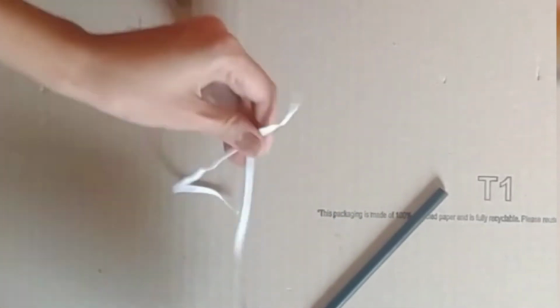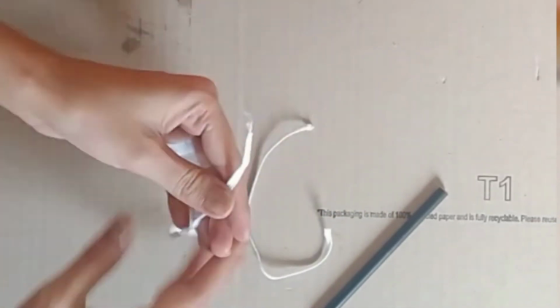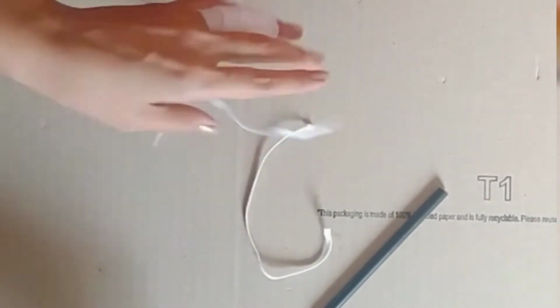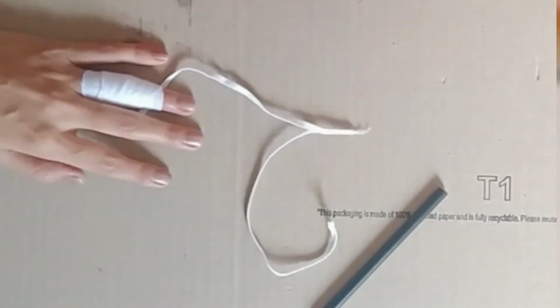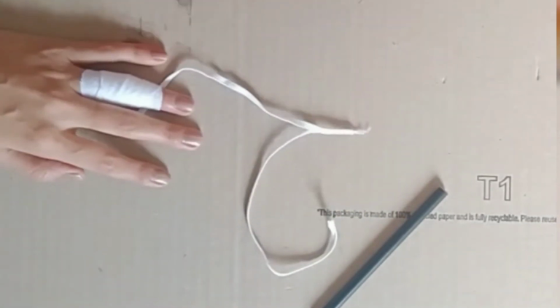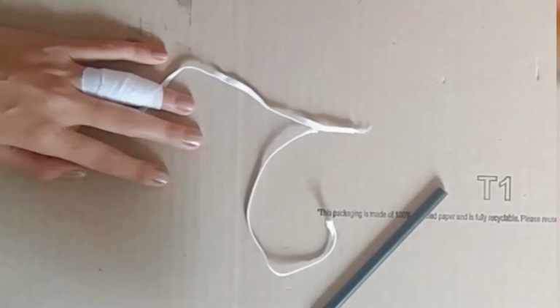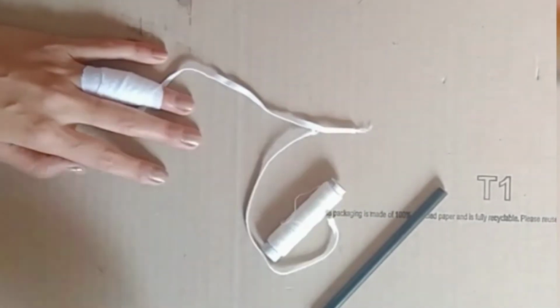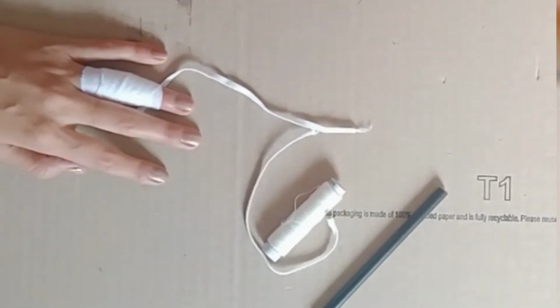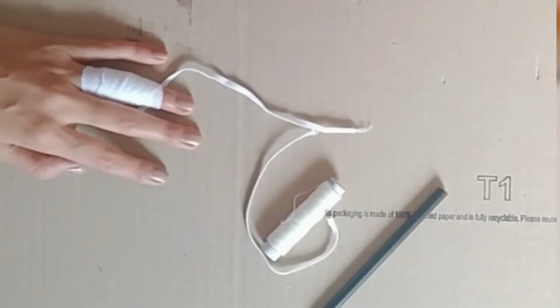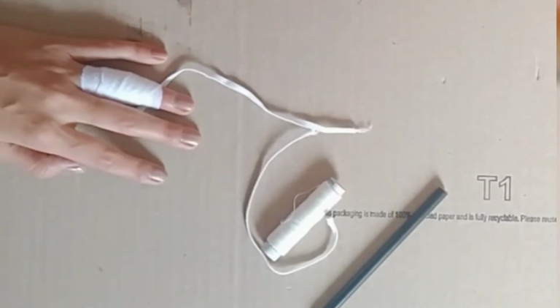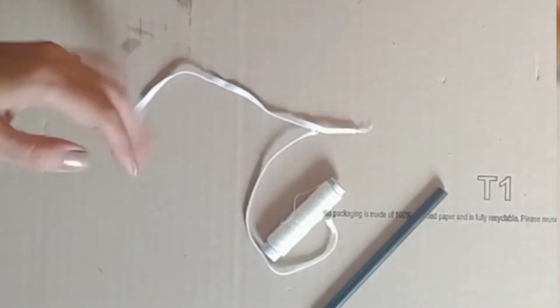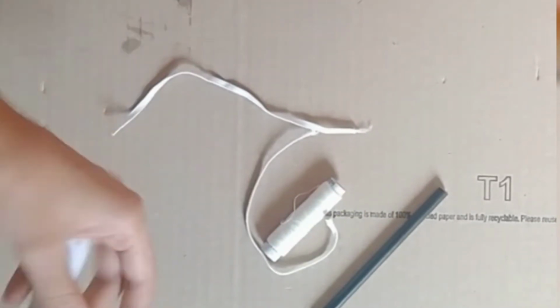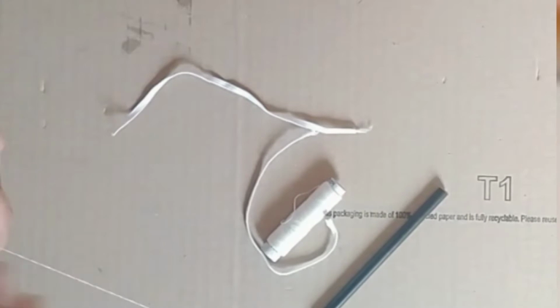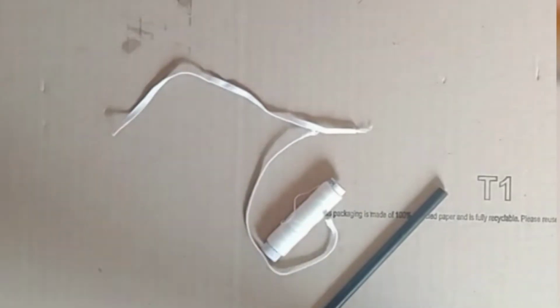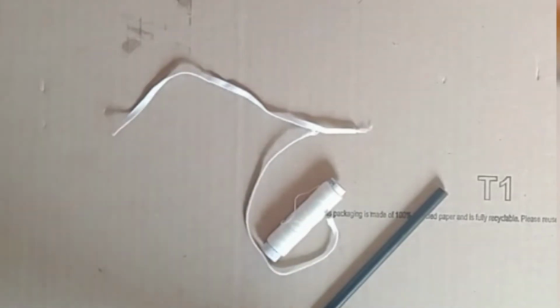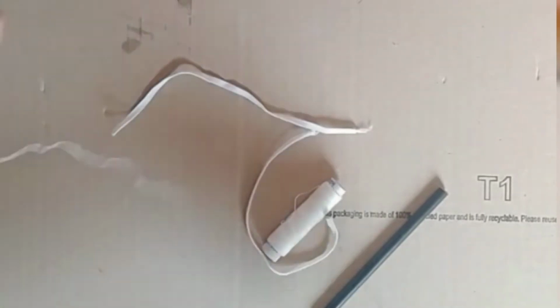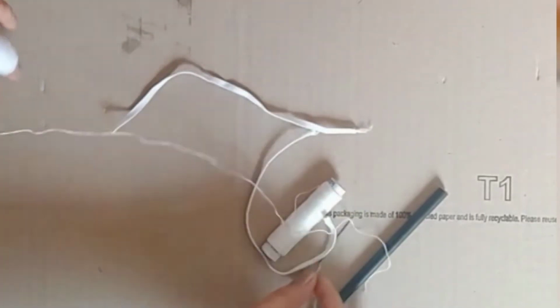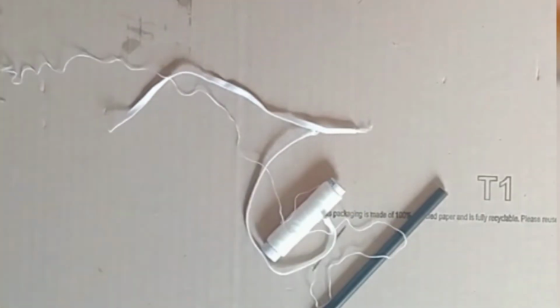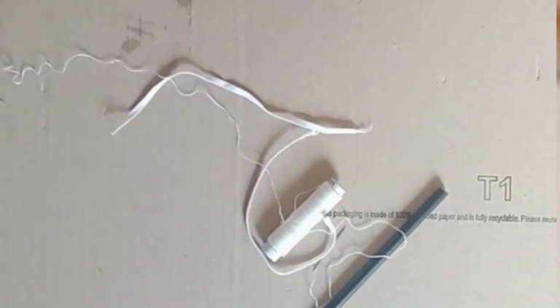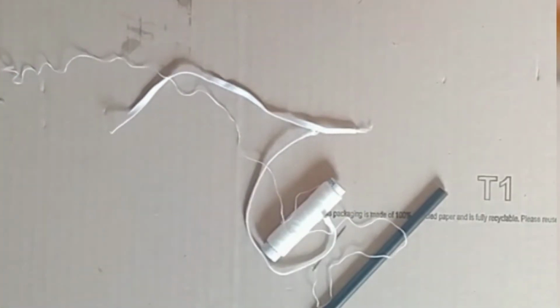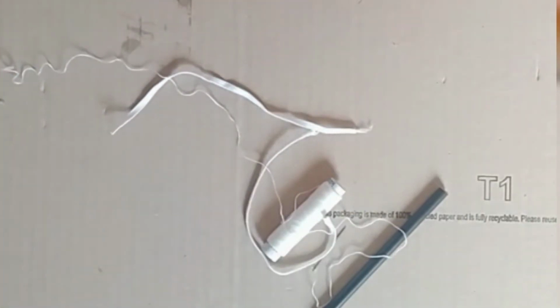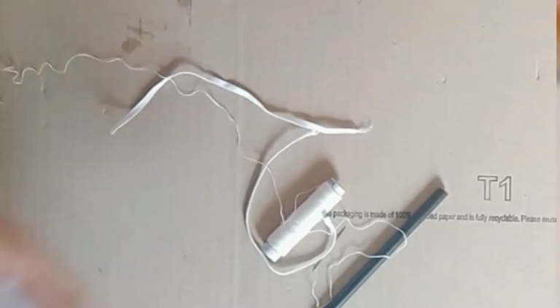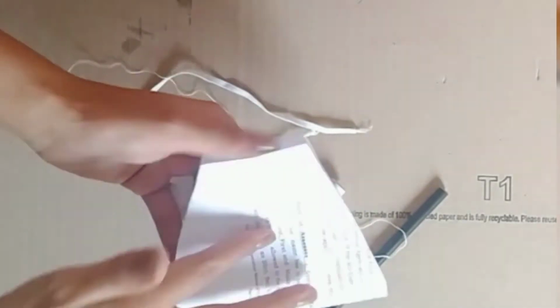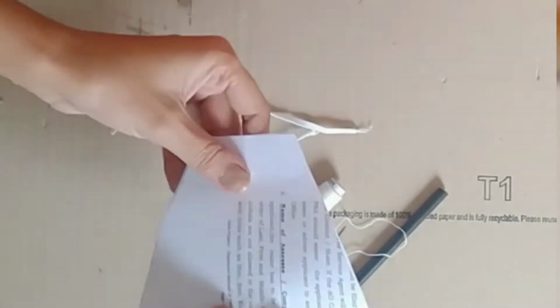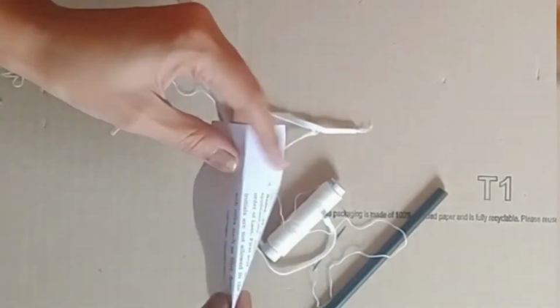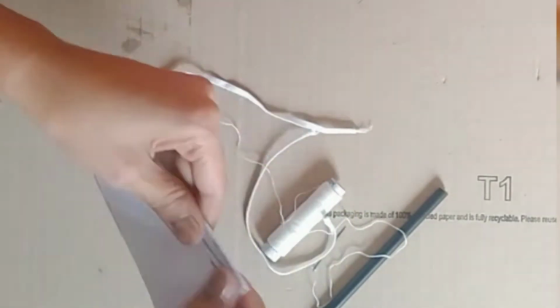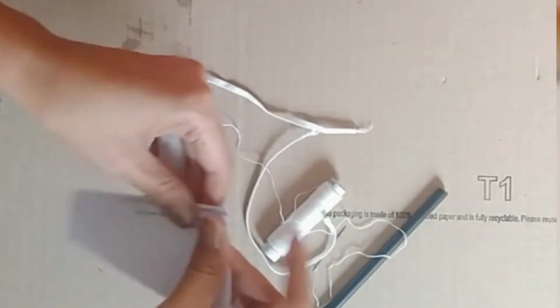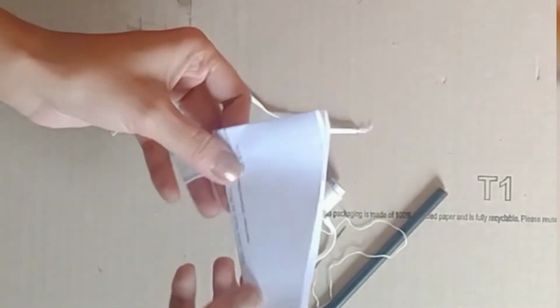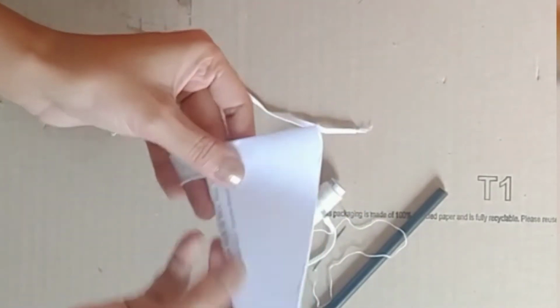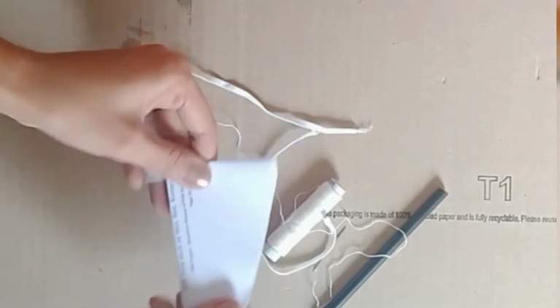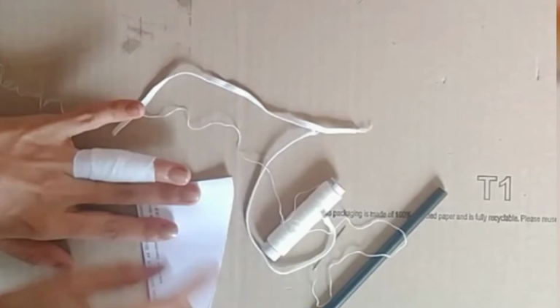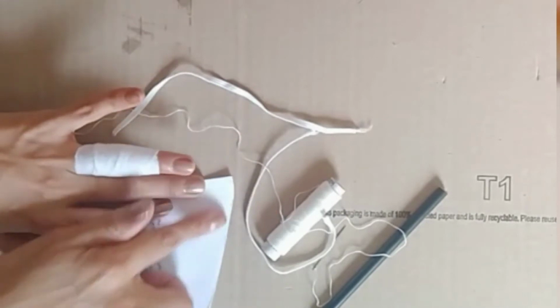Today I am going to make a face mask. I have the same size cloth, thread, needle, and pen.